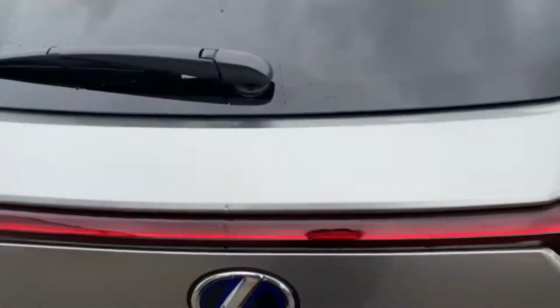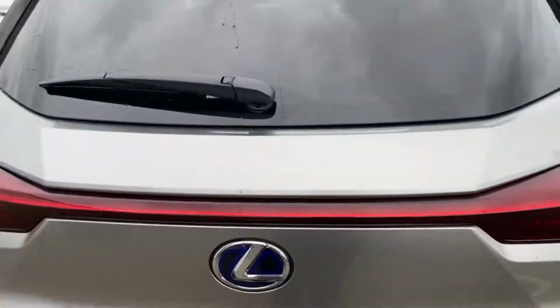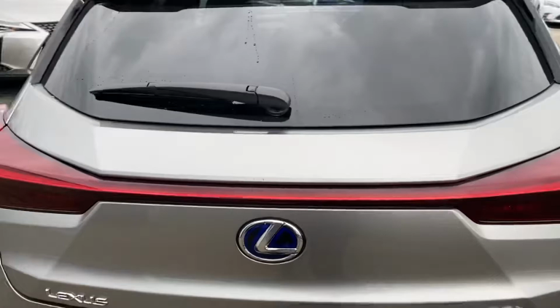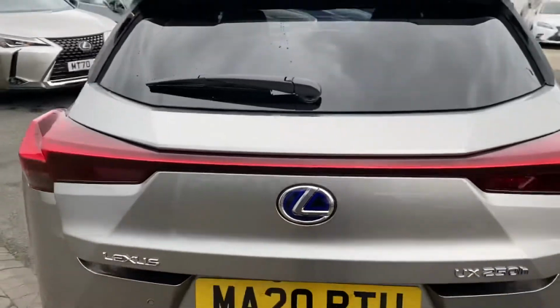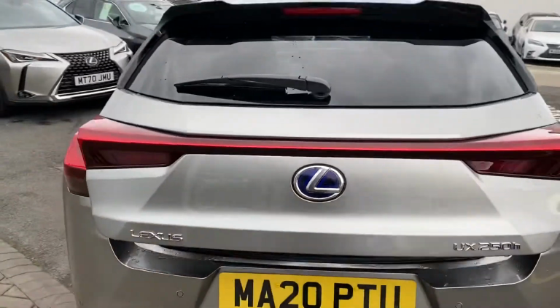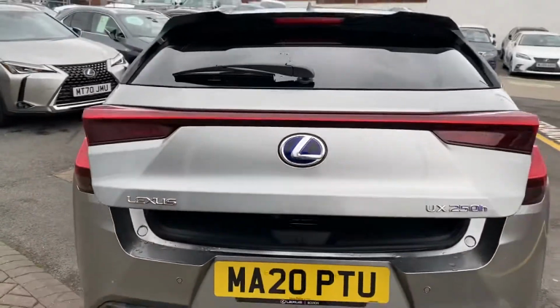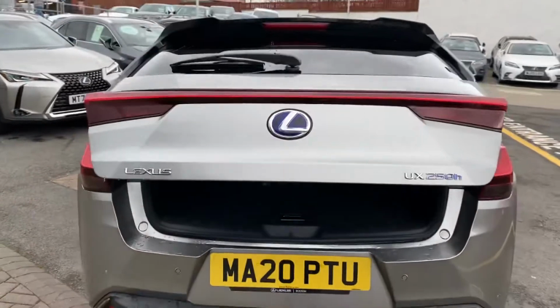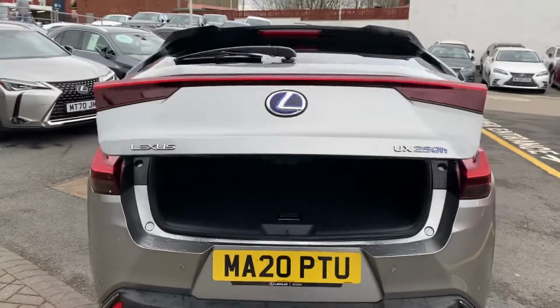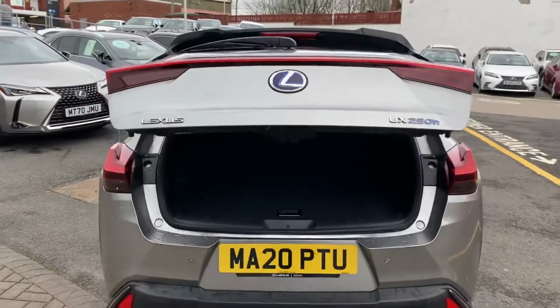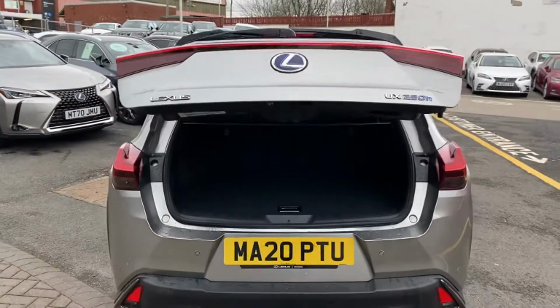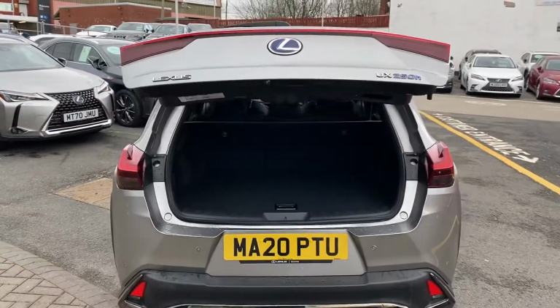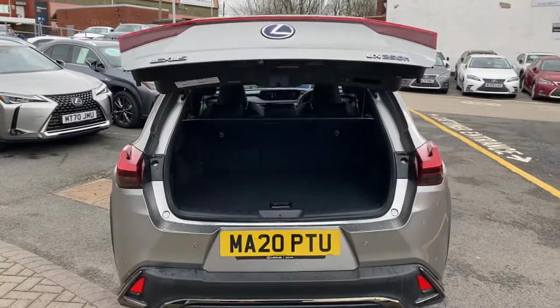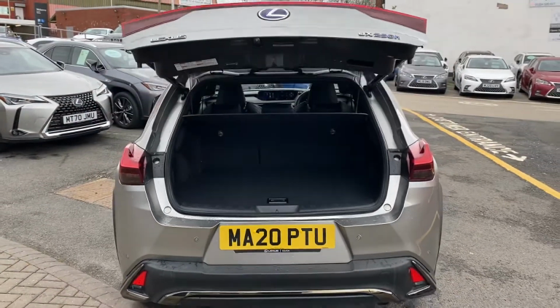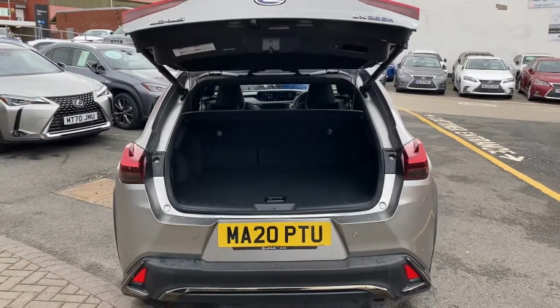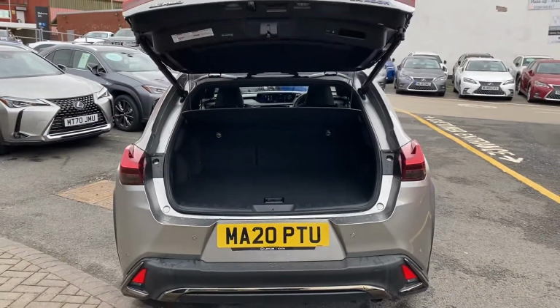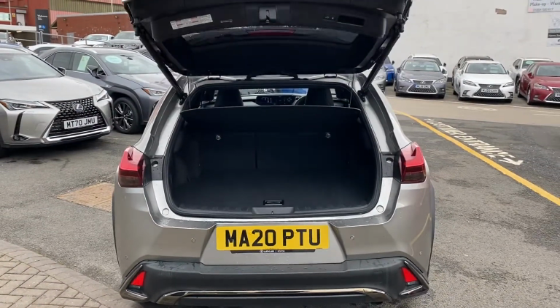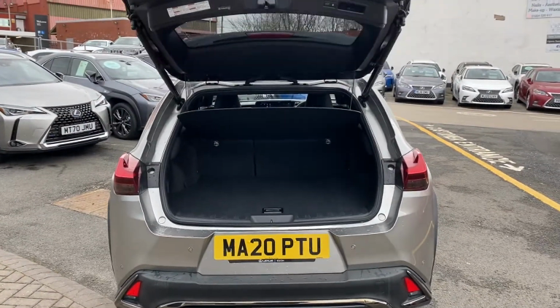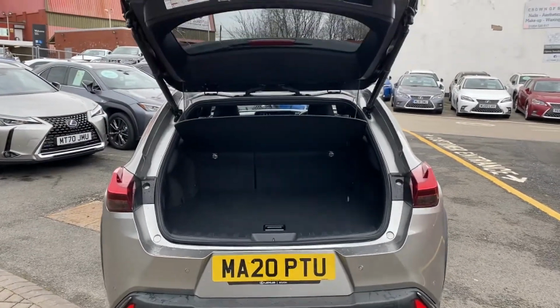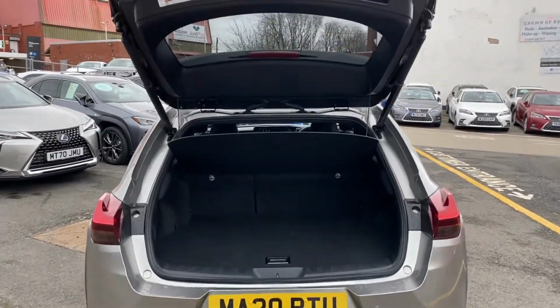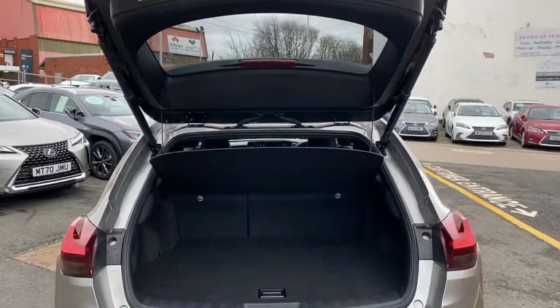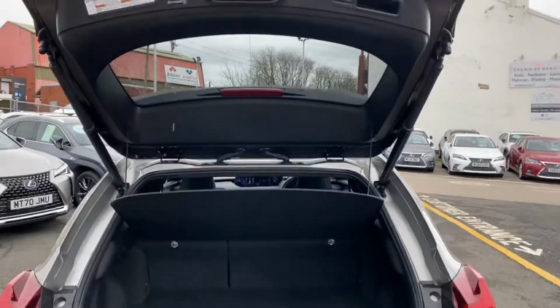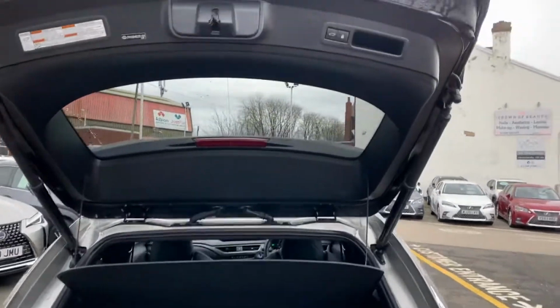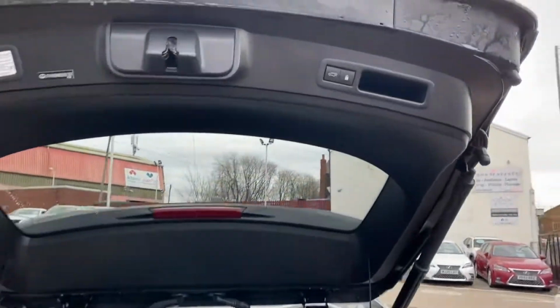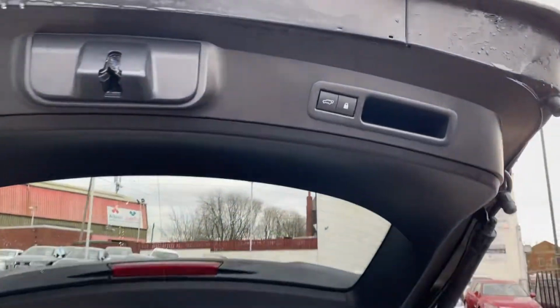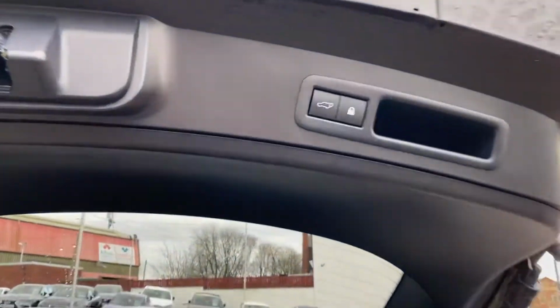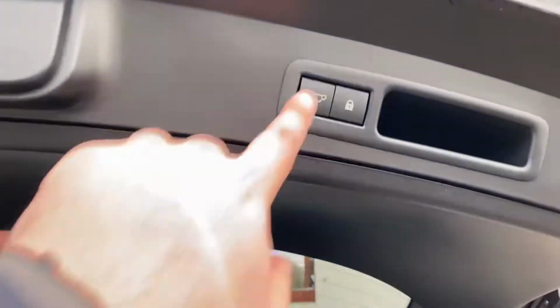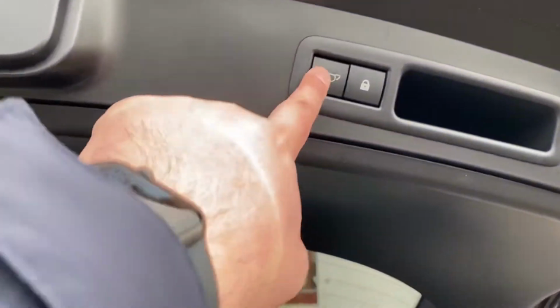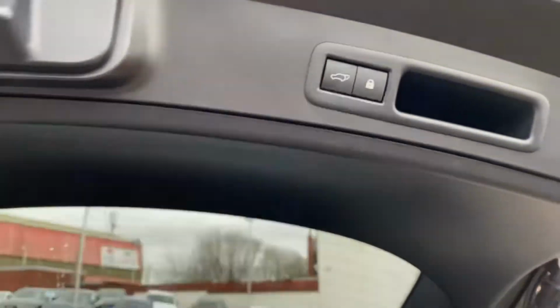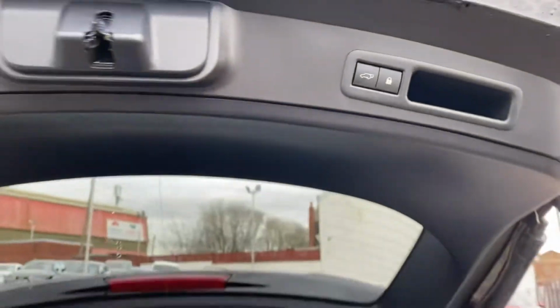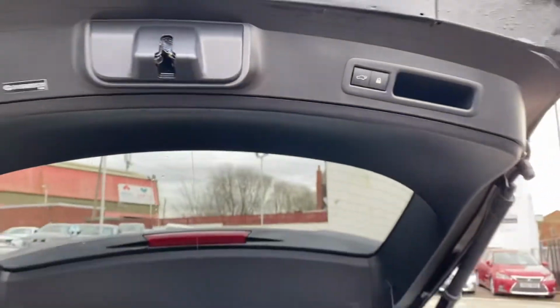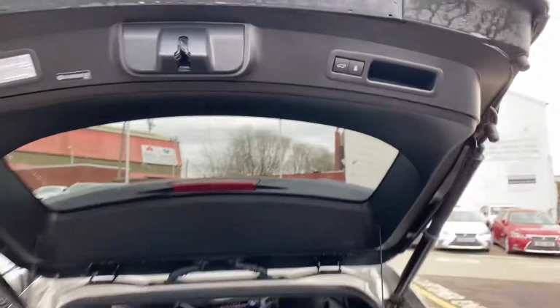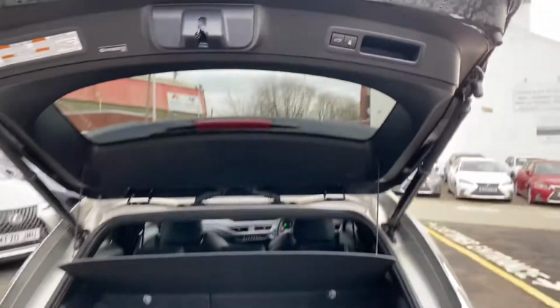You've also got an automated tailgate which closes with the push of a button.